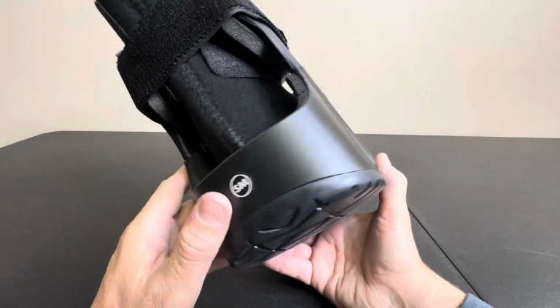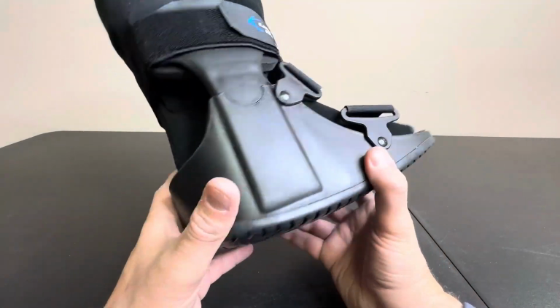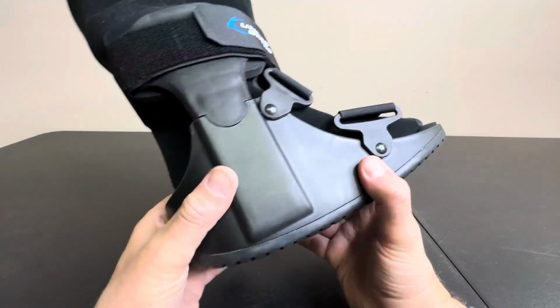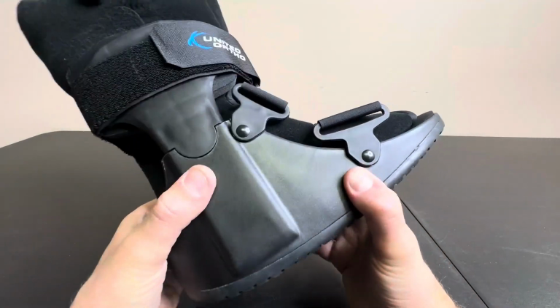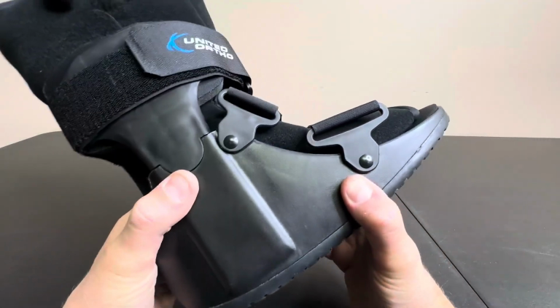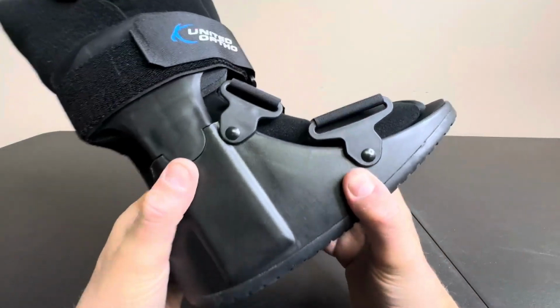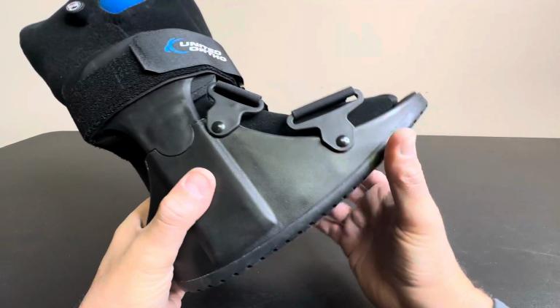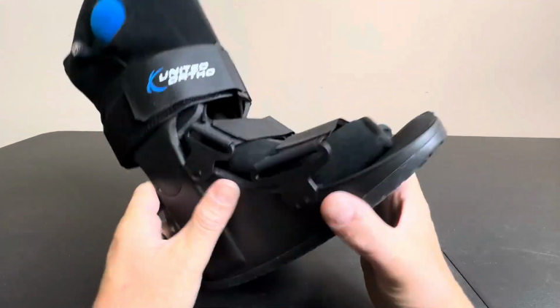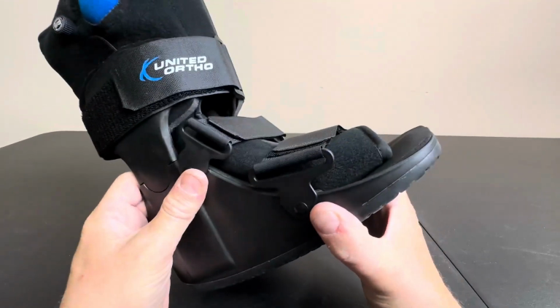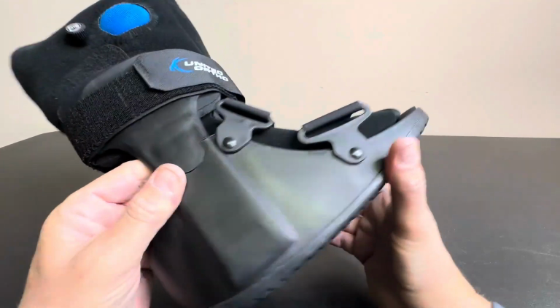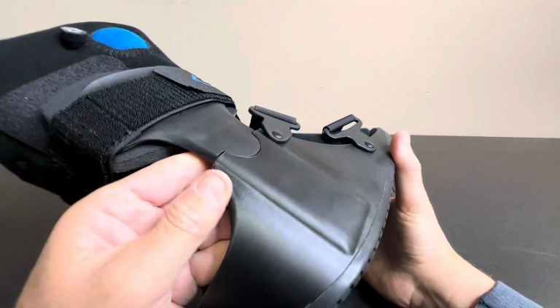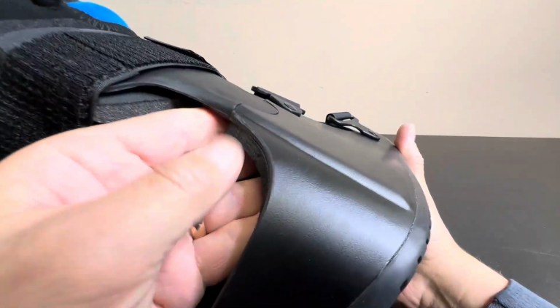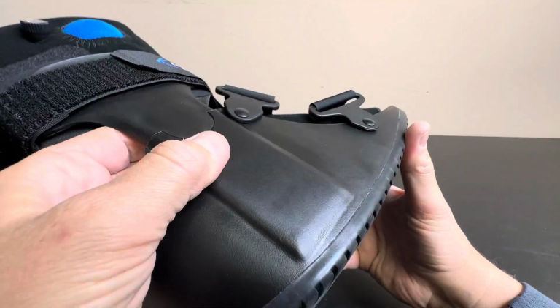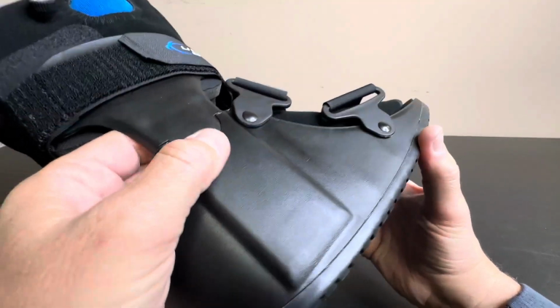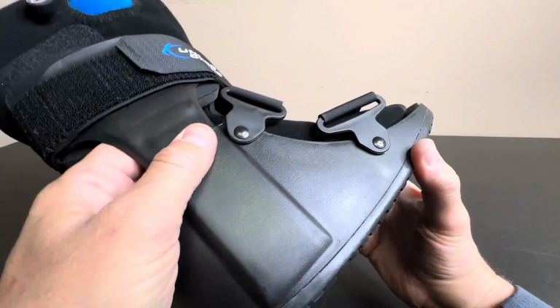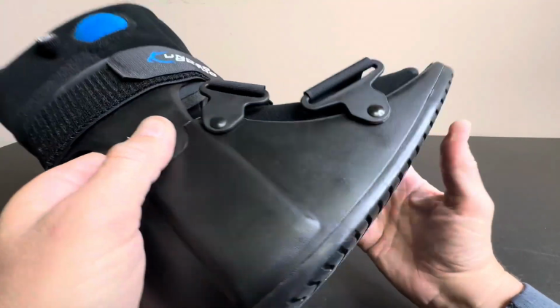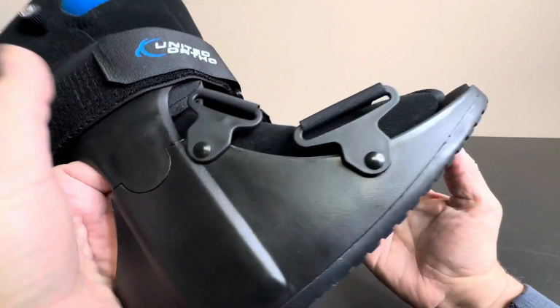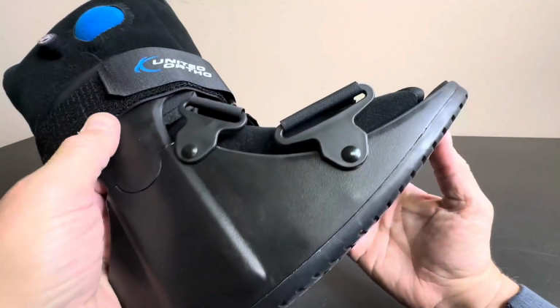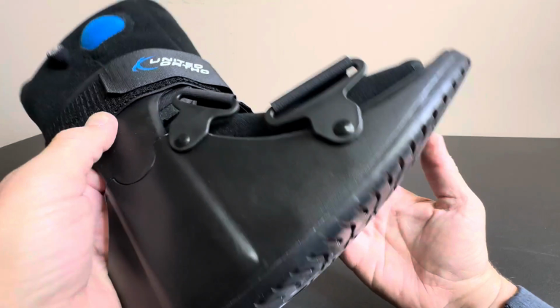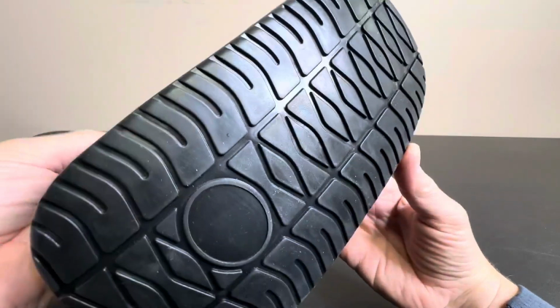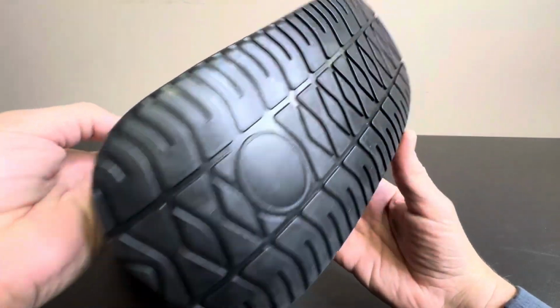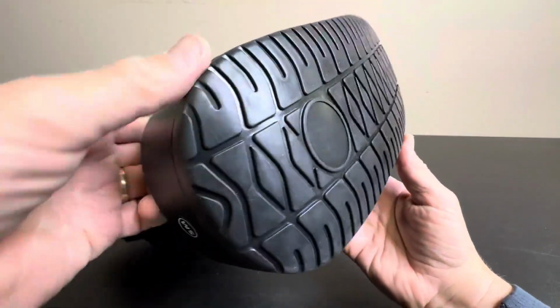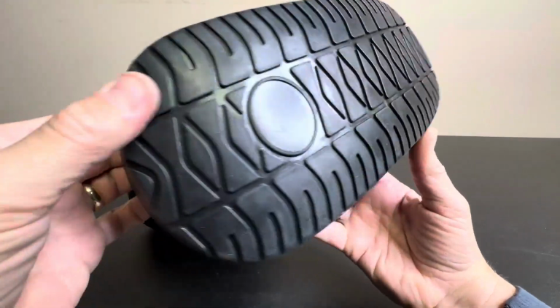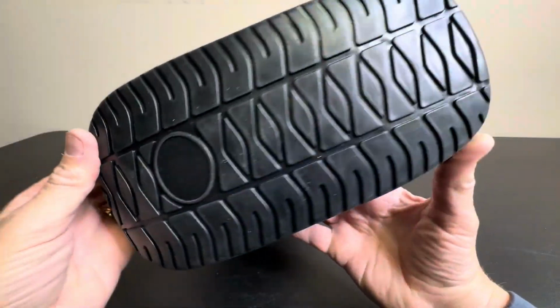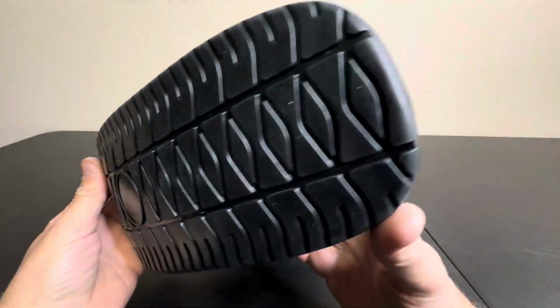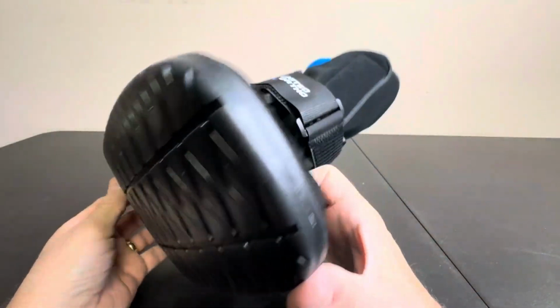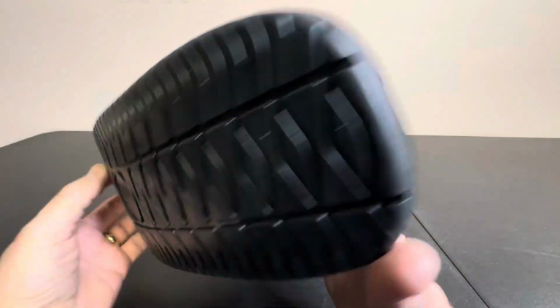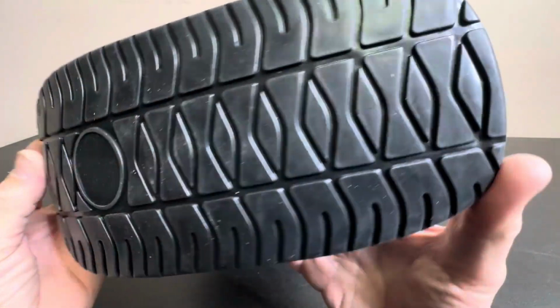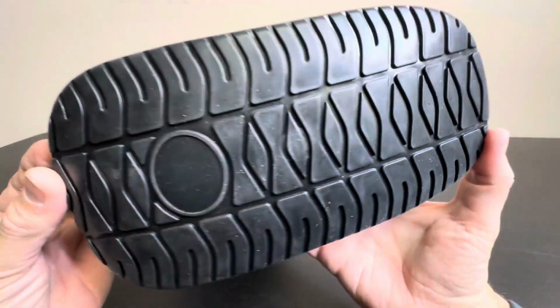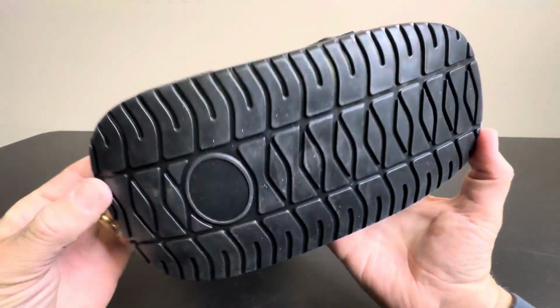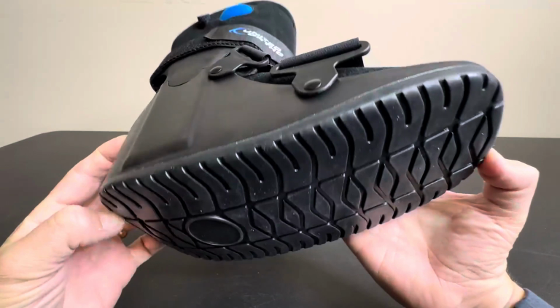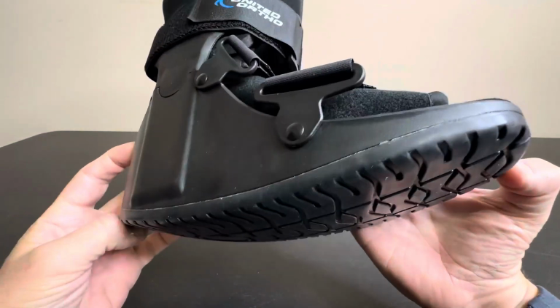It has a nice solid plastic build, very thick solid plastic, very sturdy, lots of ankle support, as you can see. Nice tread on the bottom. They've come a long way with these — these have a really nice rubber tread.